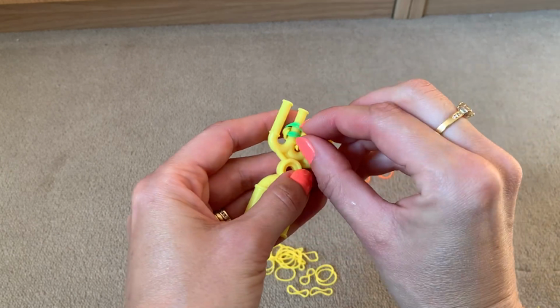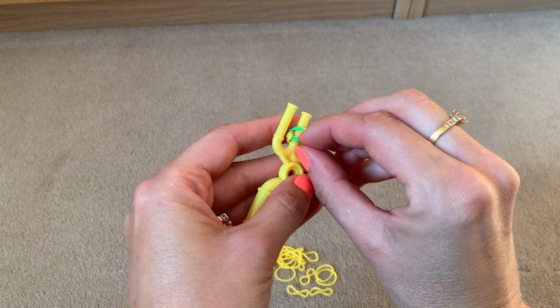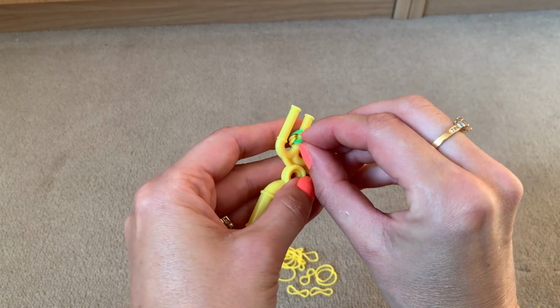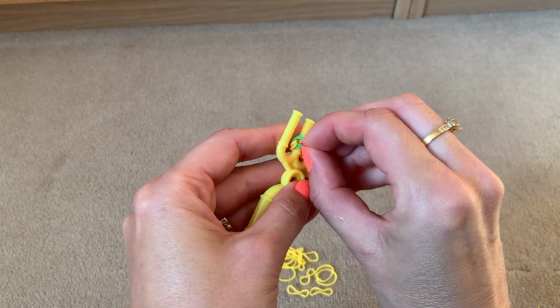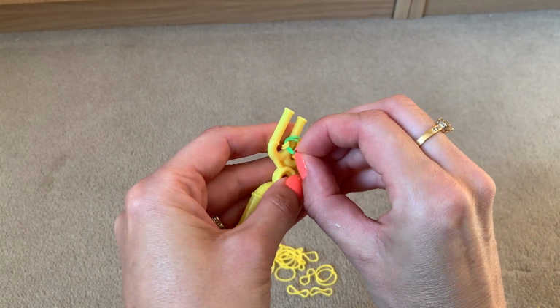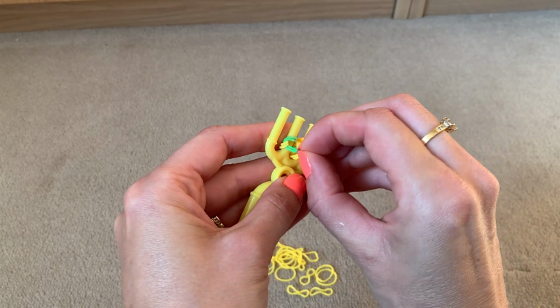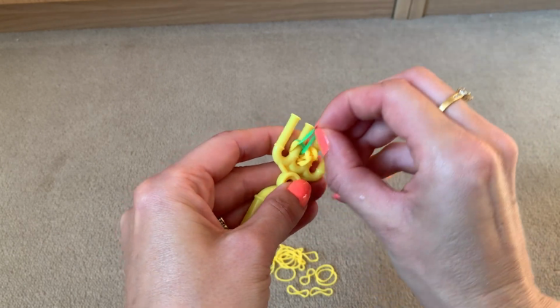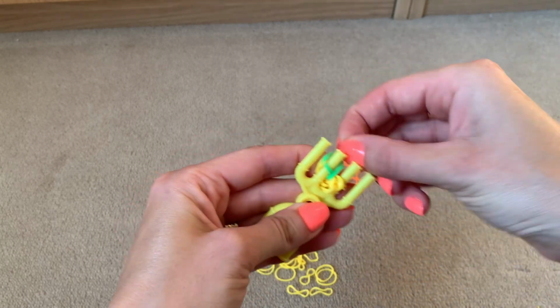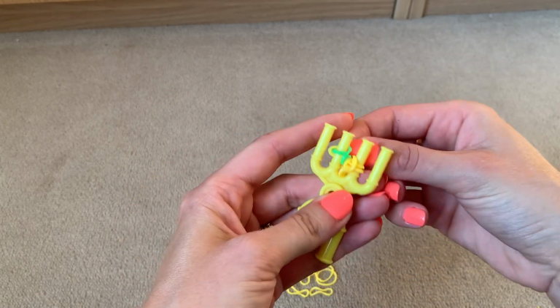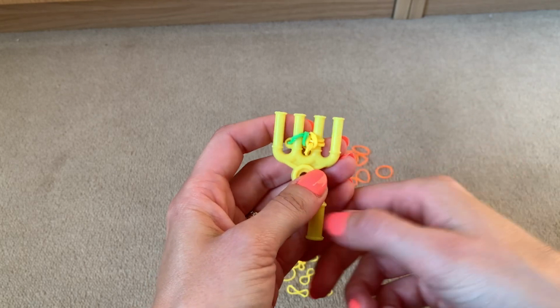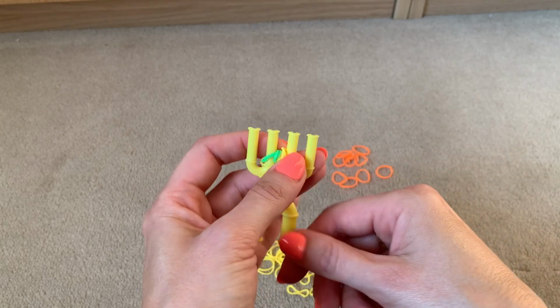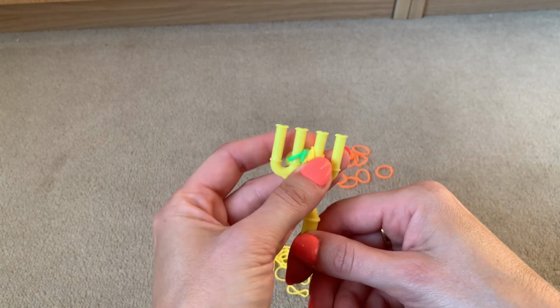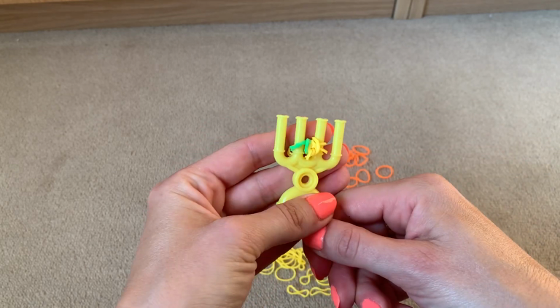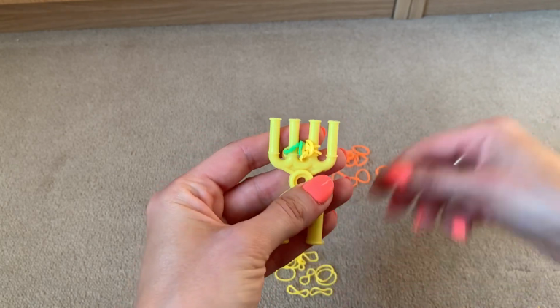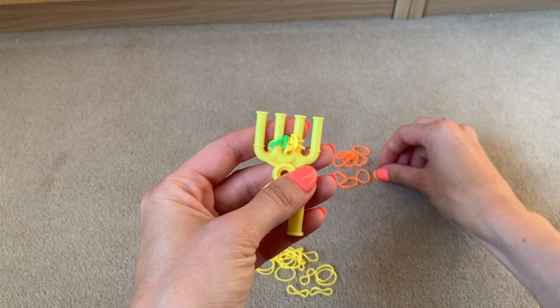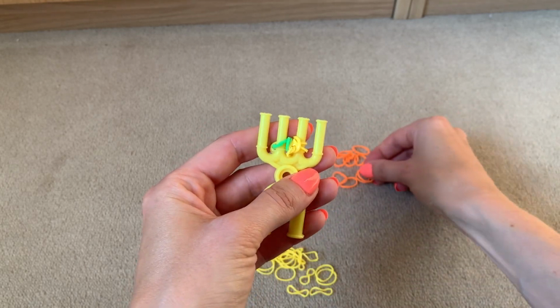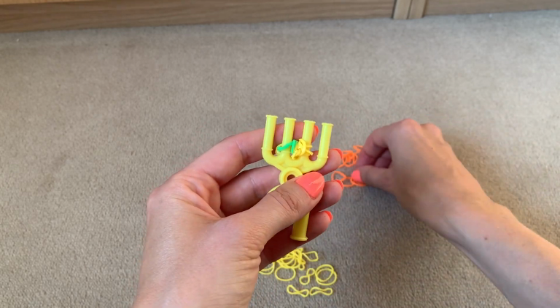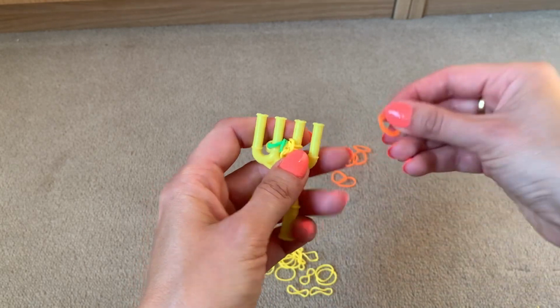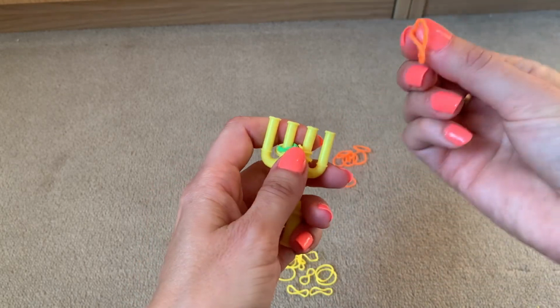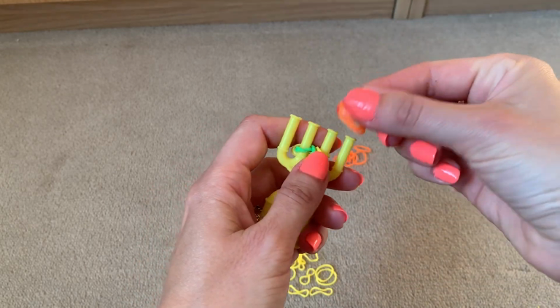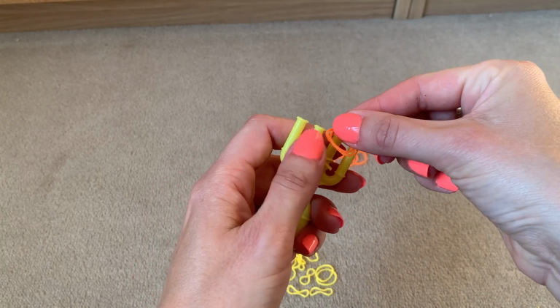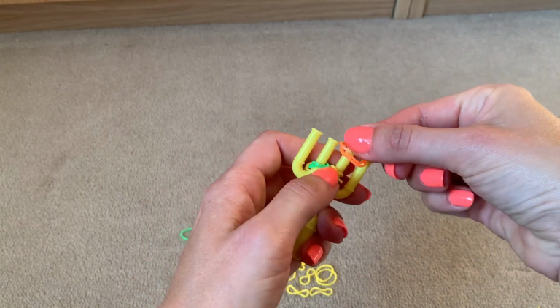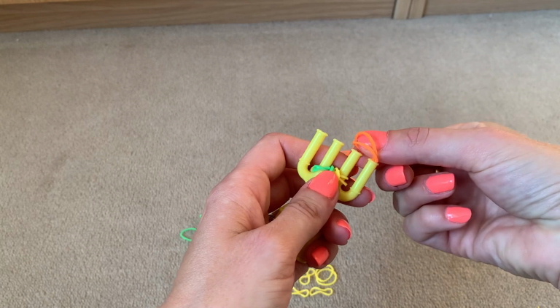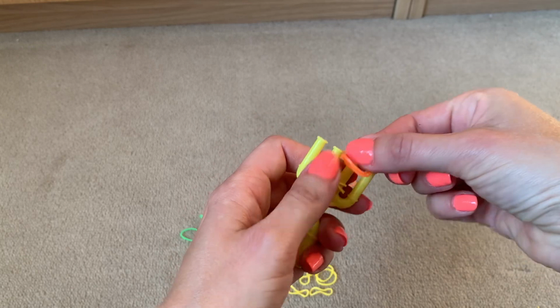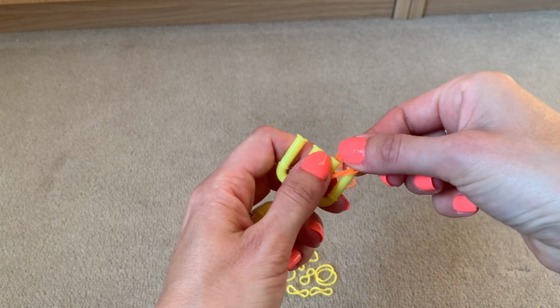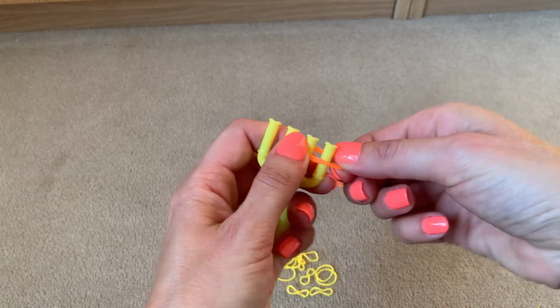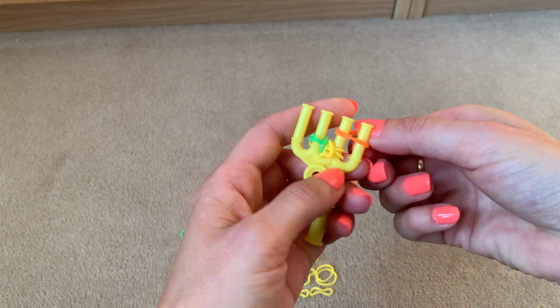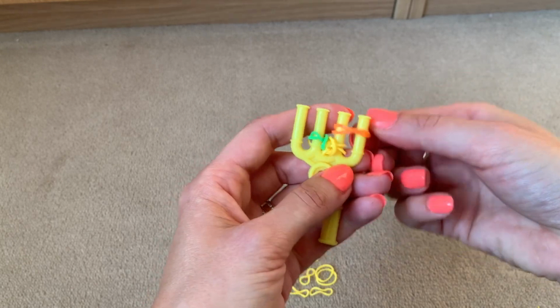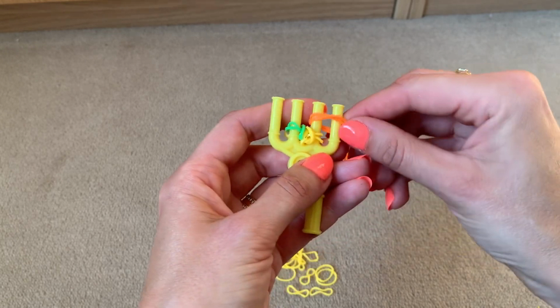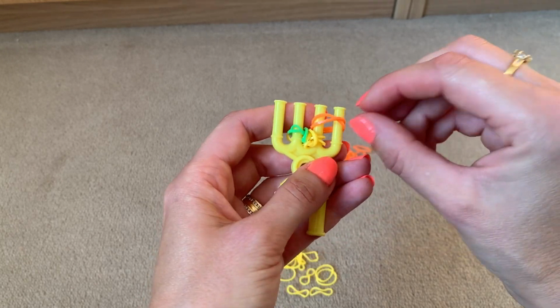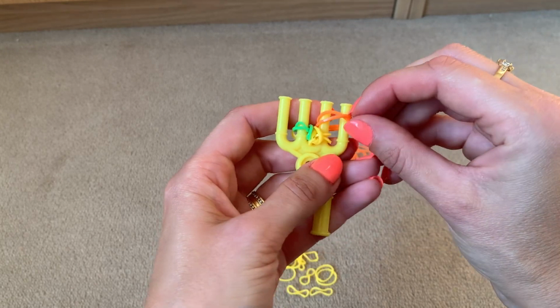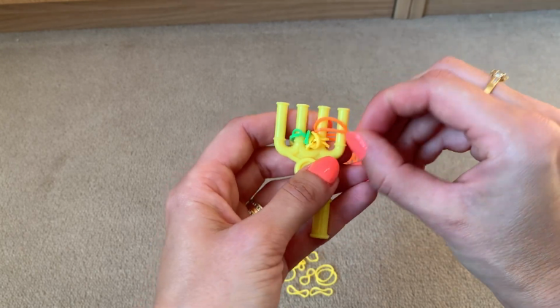Lift the bottom two over the top two, then repeat this for the second side with the third colour. Put two bands across prongs three and four.